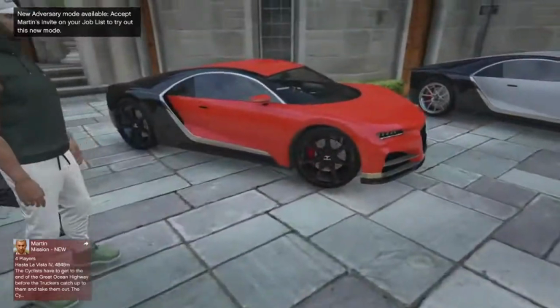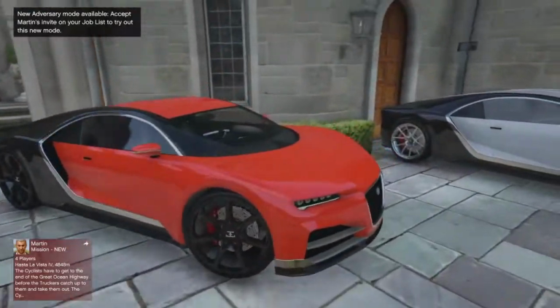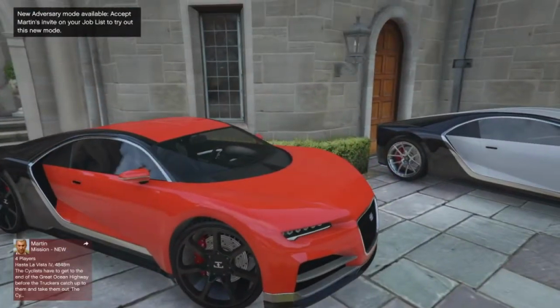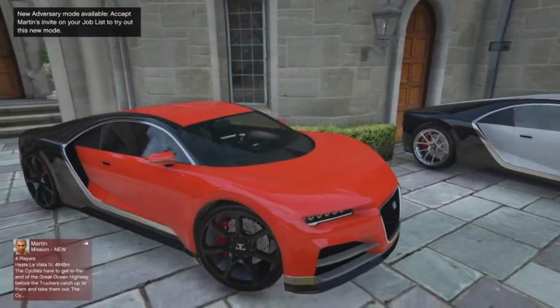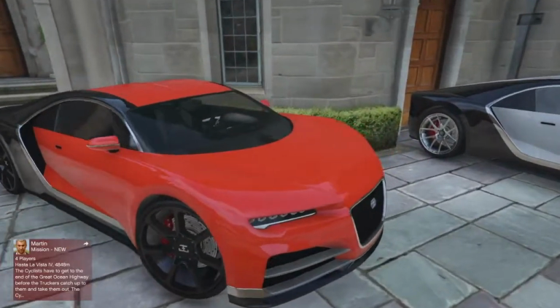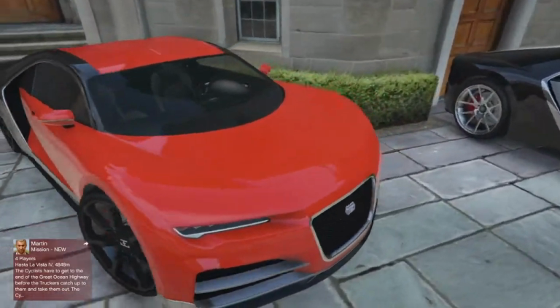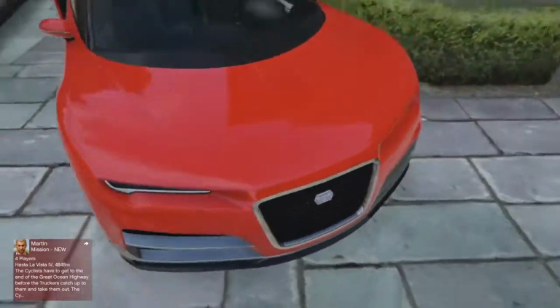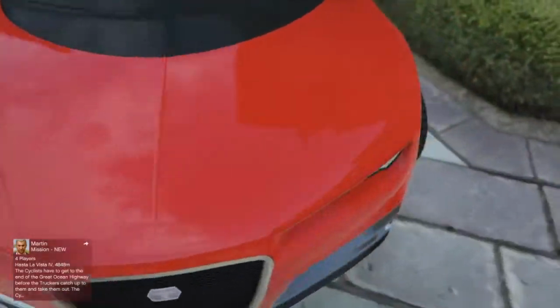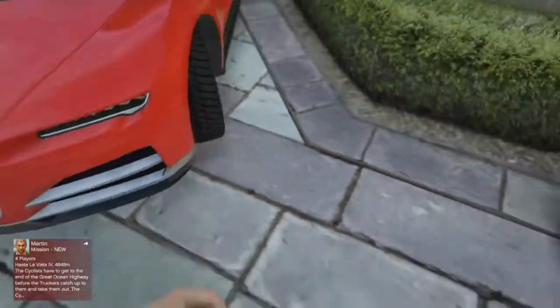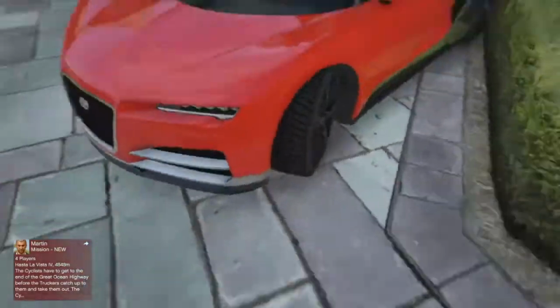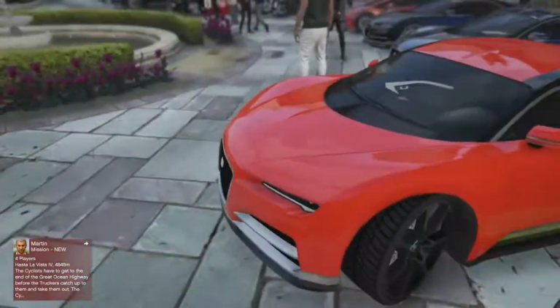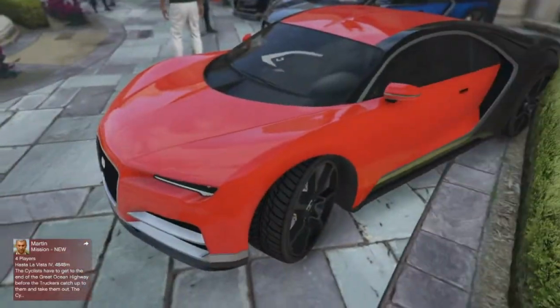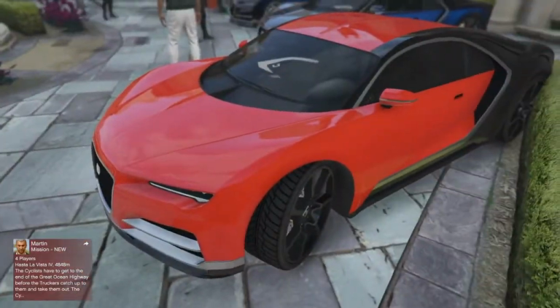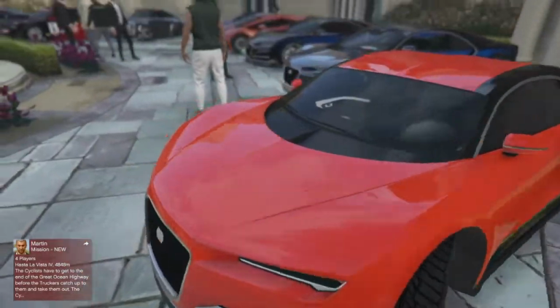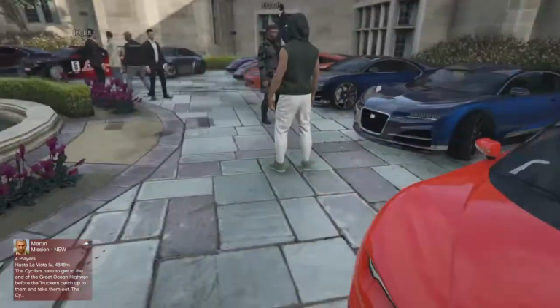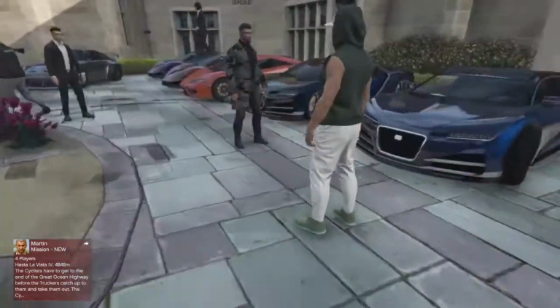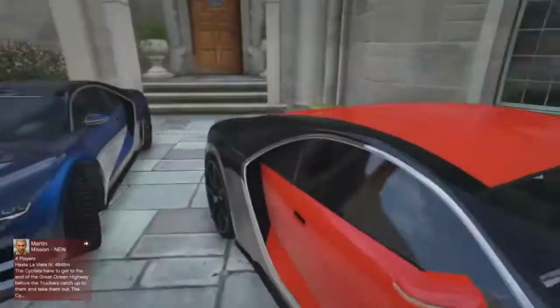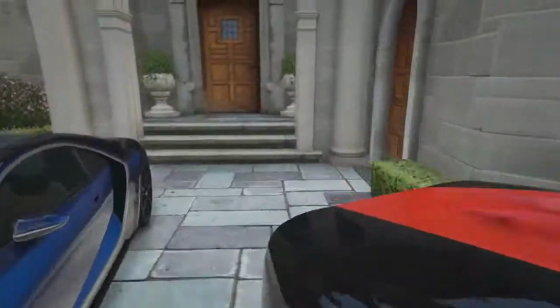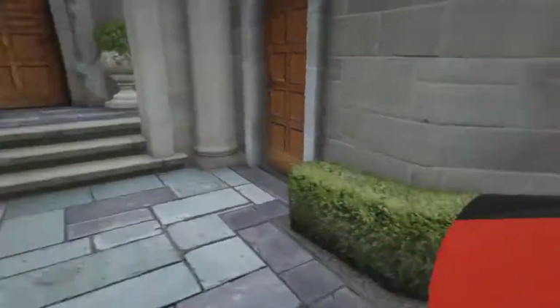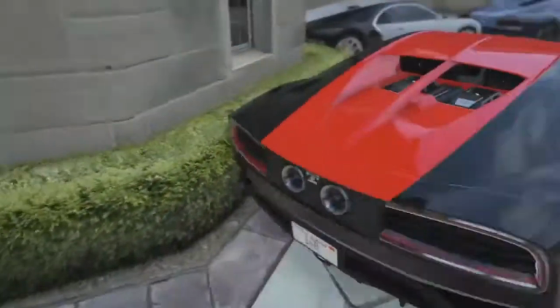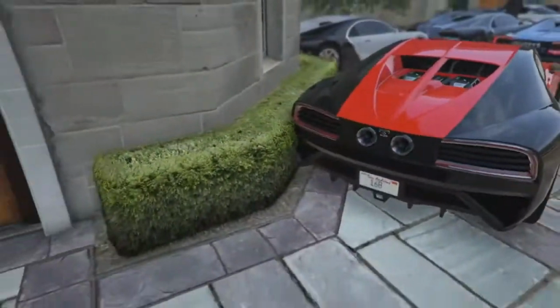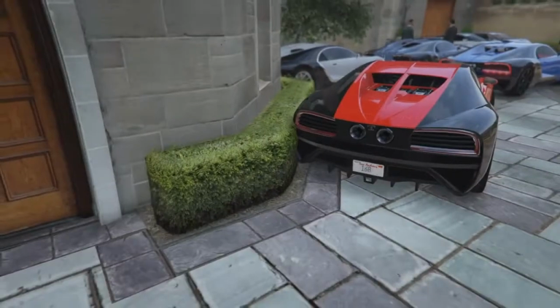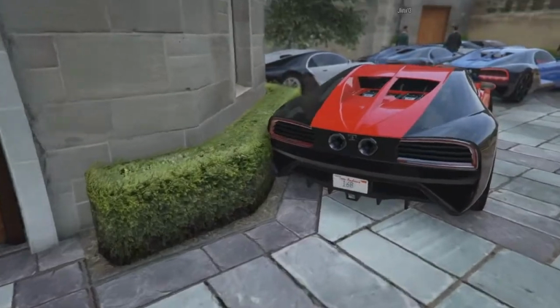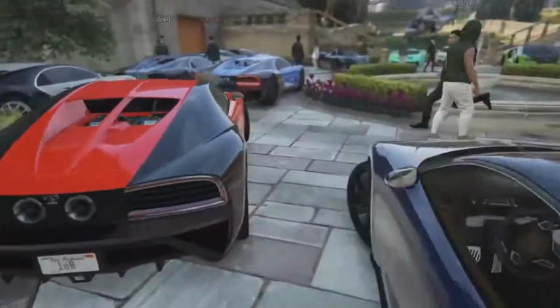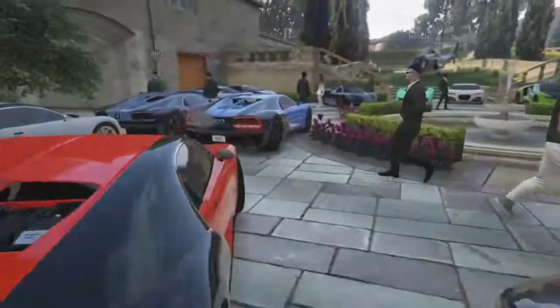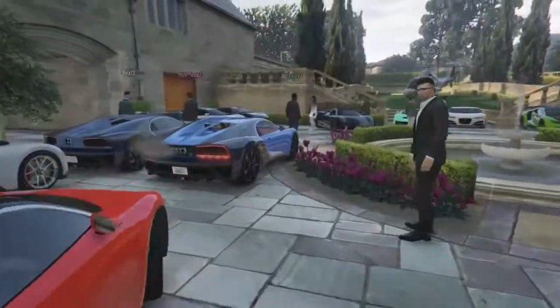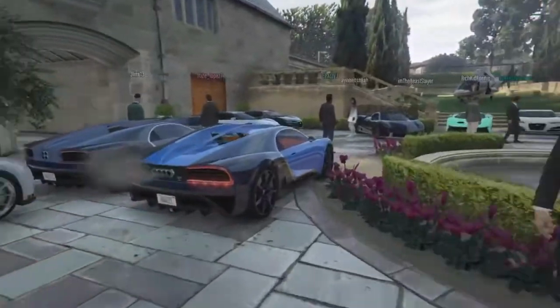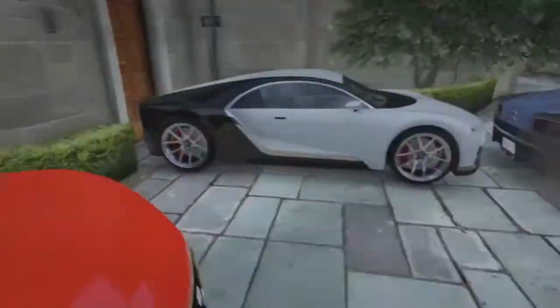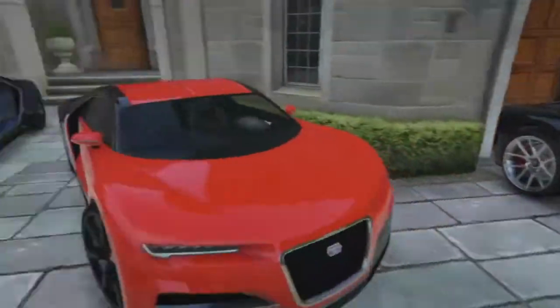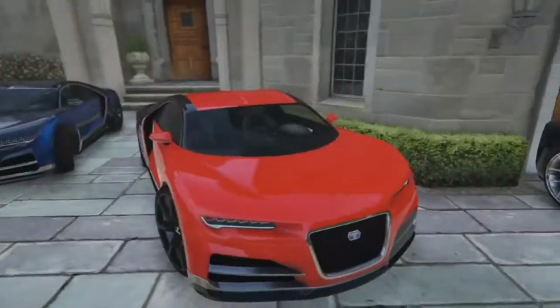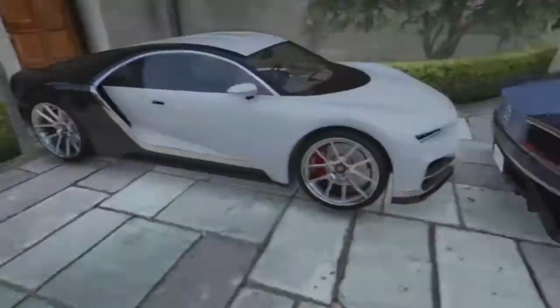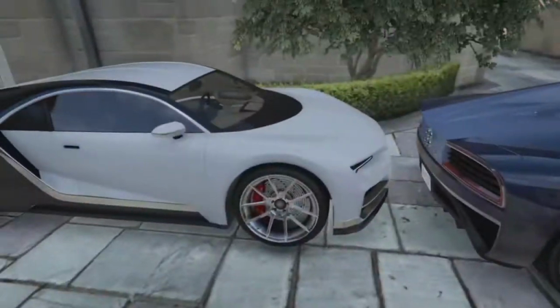Next up we have this really bright, looks like it's modded red, with black rims — the stock rims, so those aren't black, my bad. Secondary is black, nice and simple look. I like the simple looks on this car.